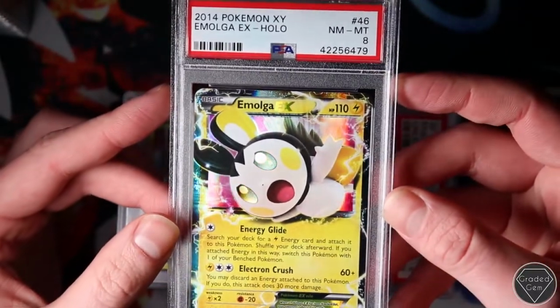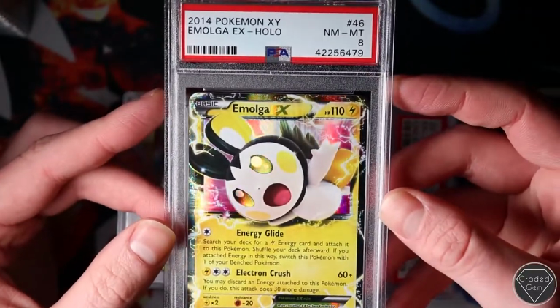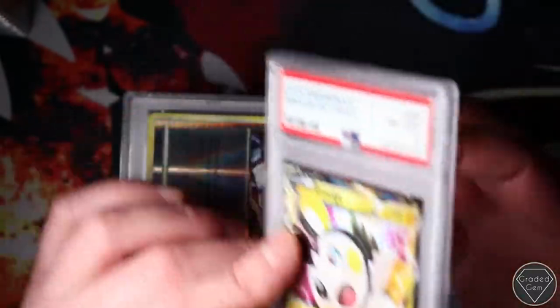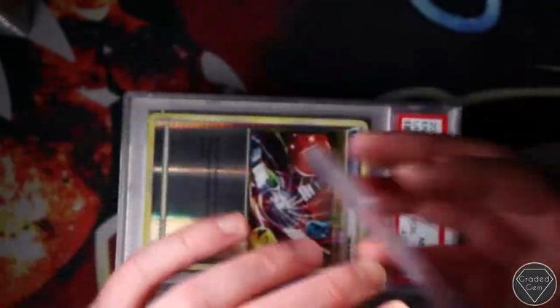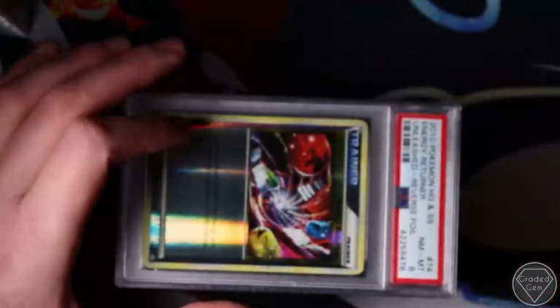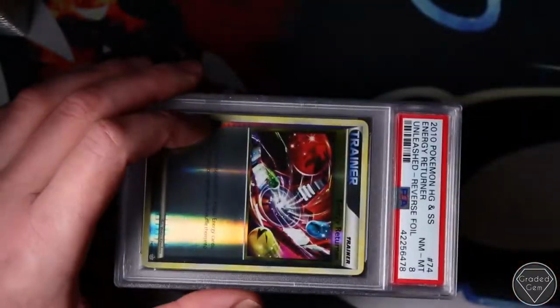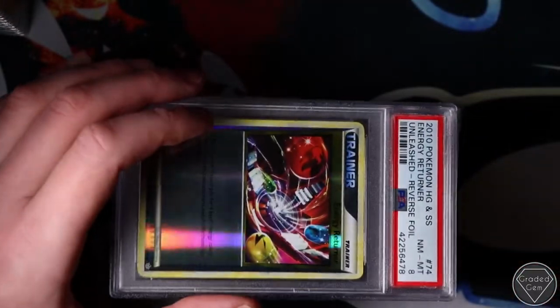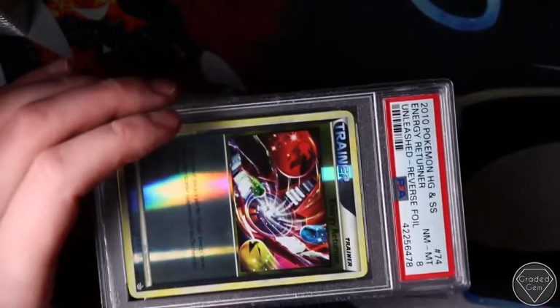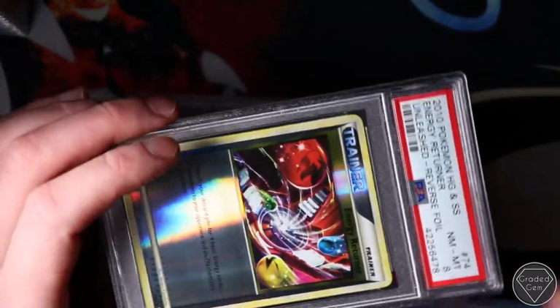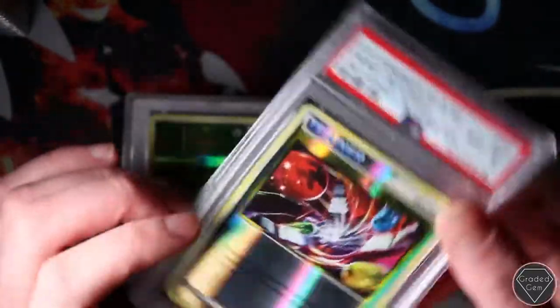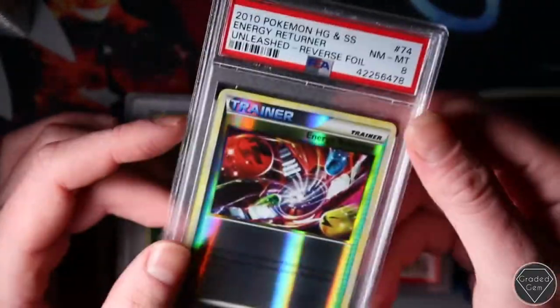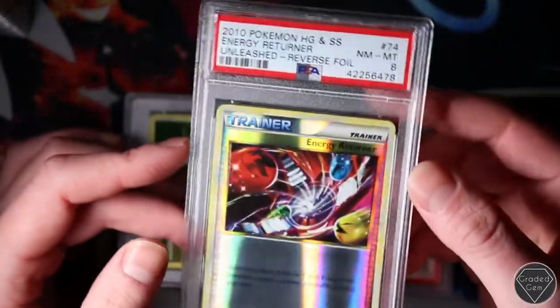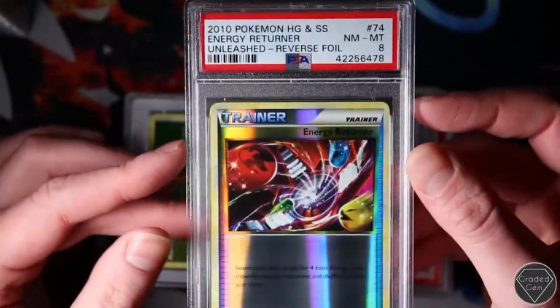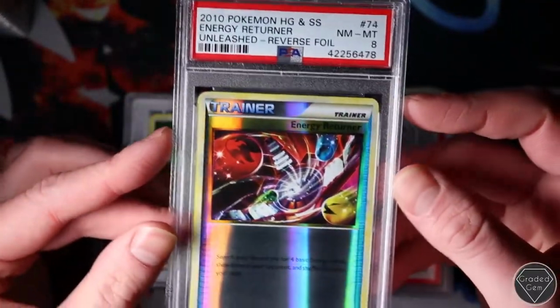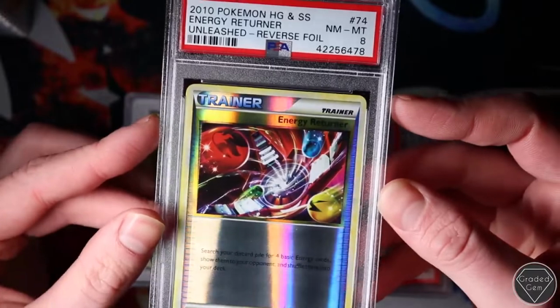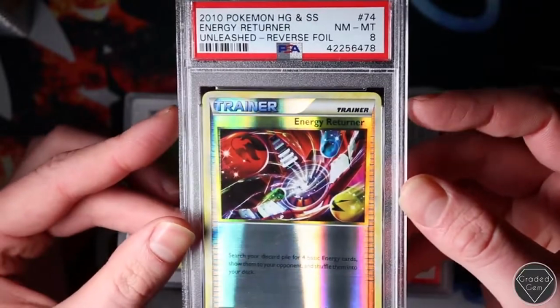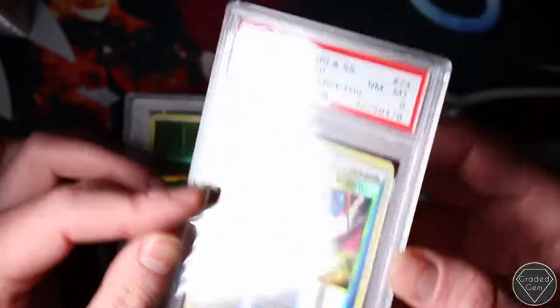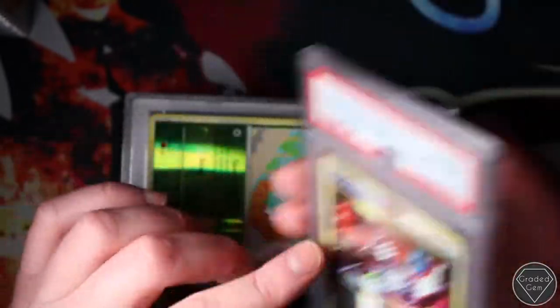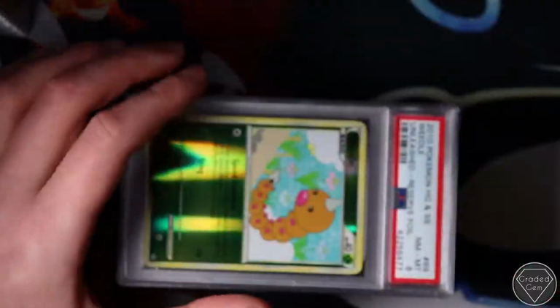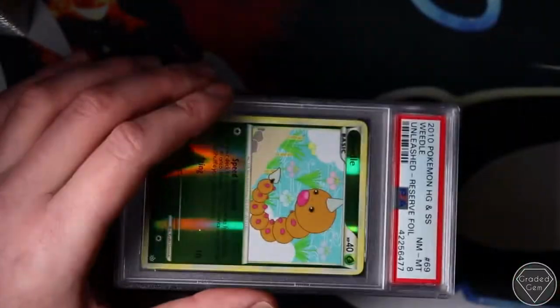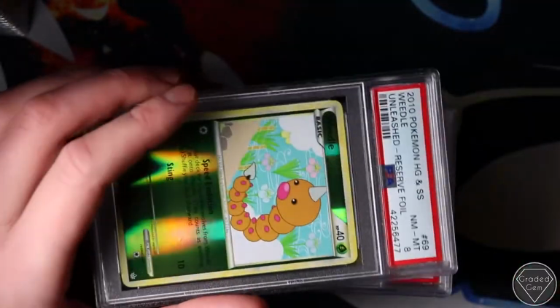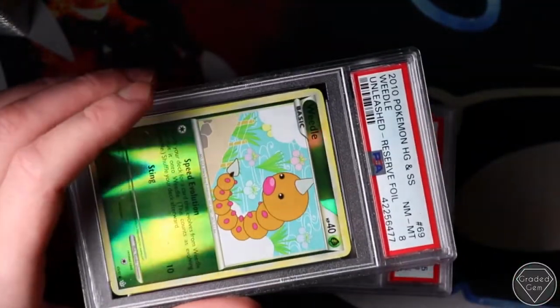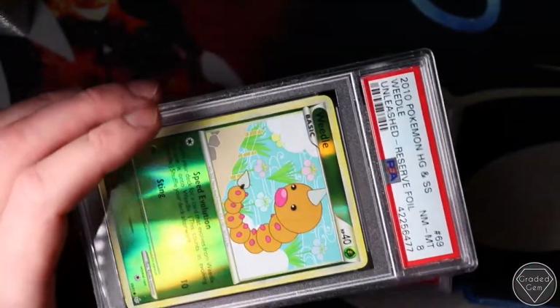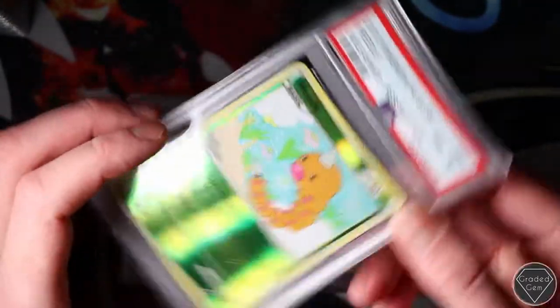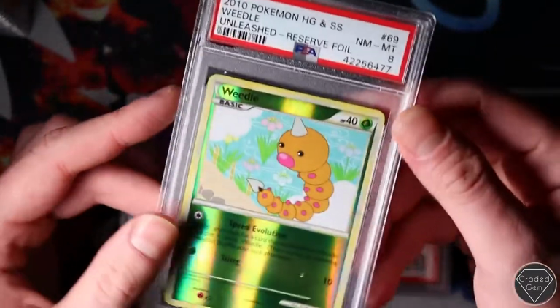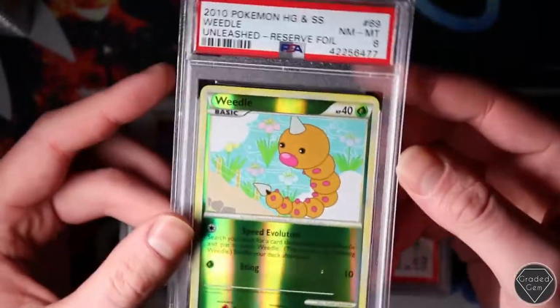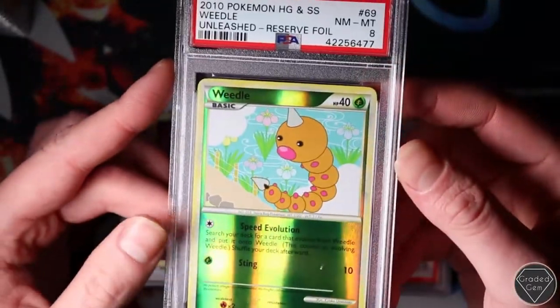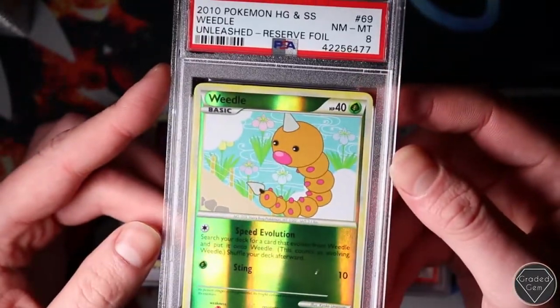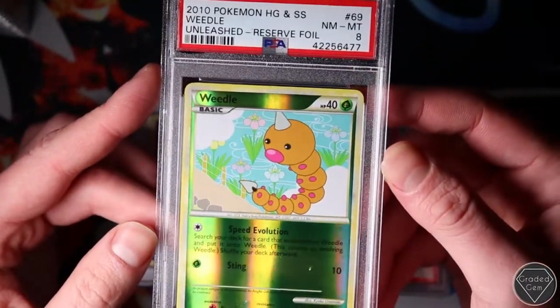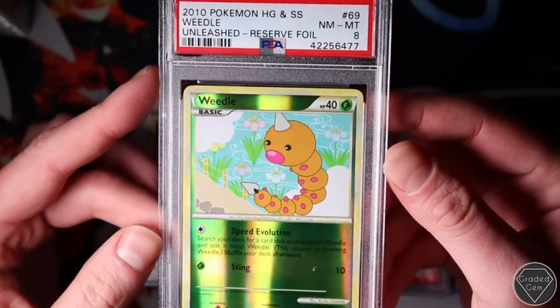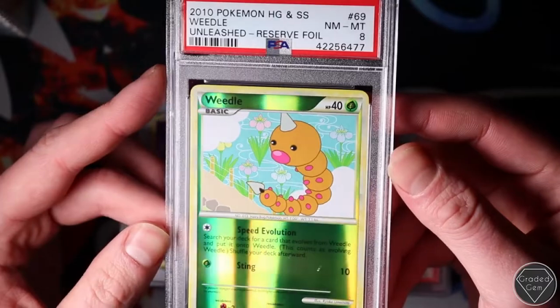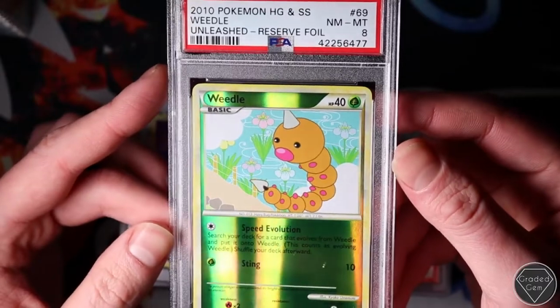However, I've now picked most of those up in PSA 10, apart from the Blissey. If you've got a Blissey PSA 10 Prime, let me know. These reverse foils are absolutely beautiful - that's why I sent them in.